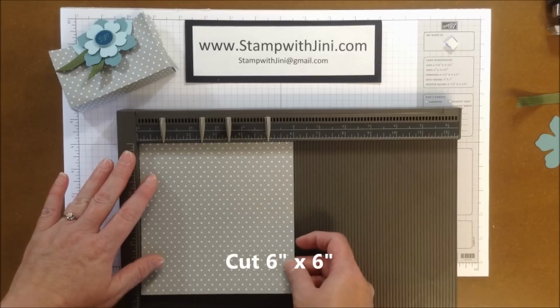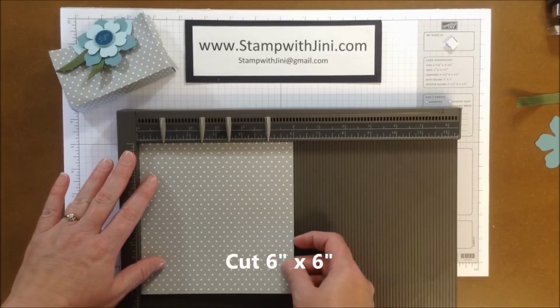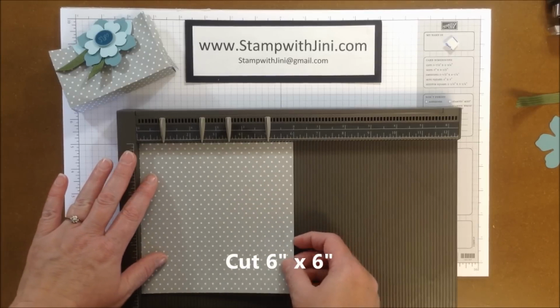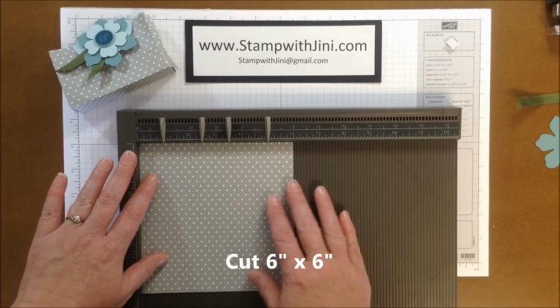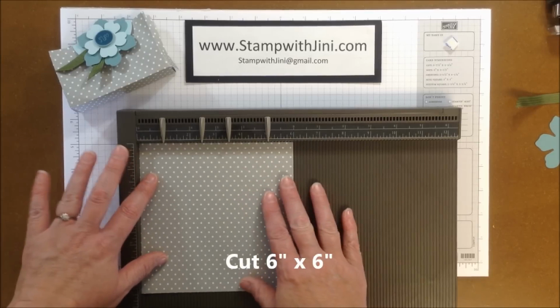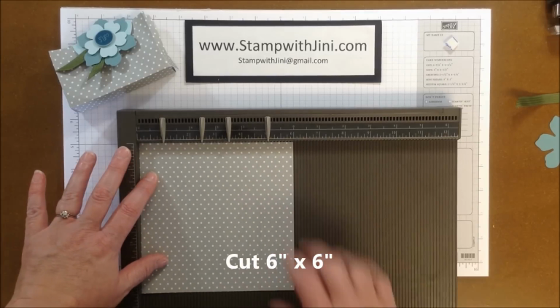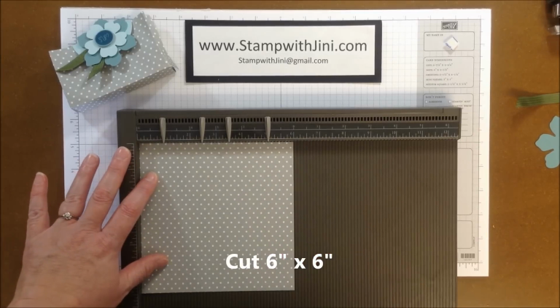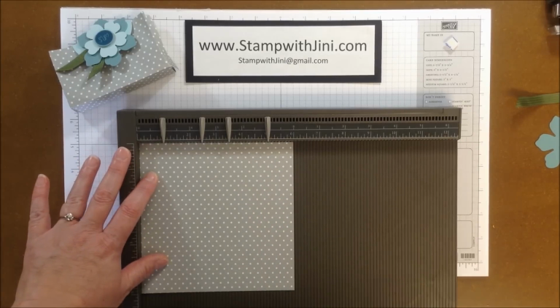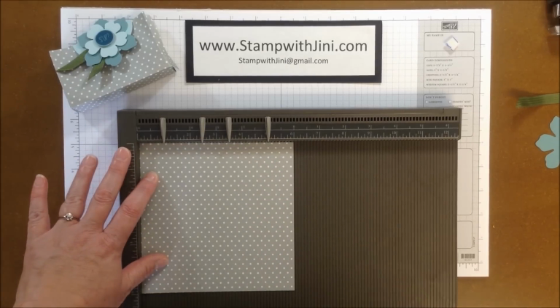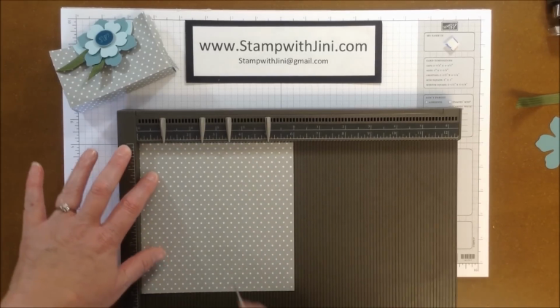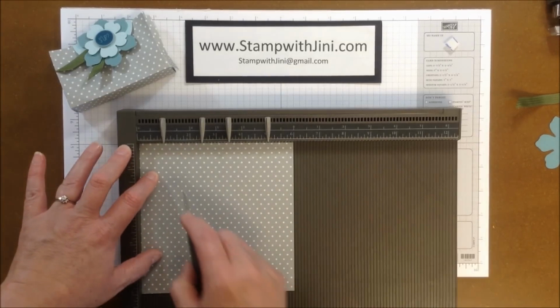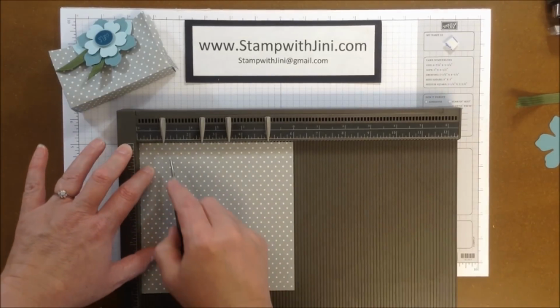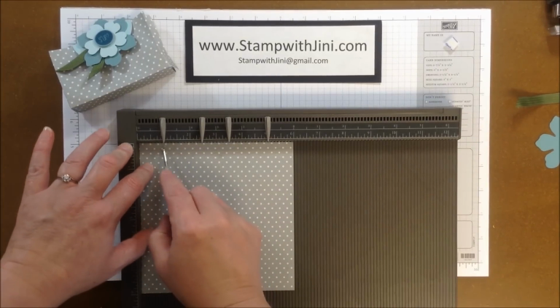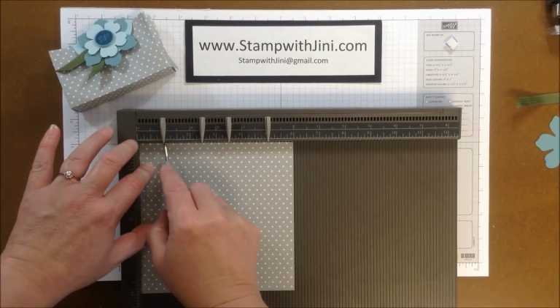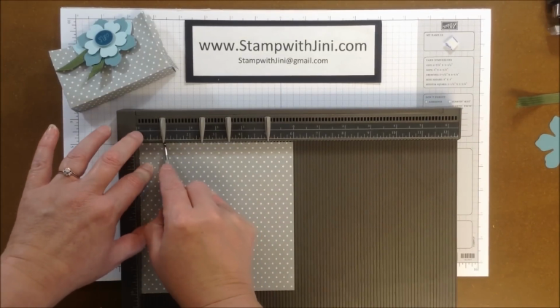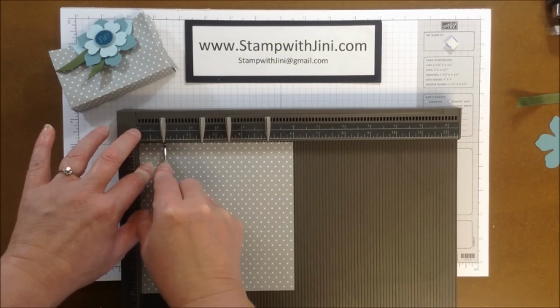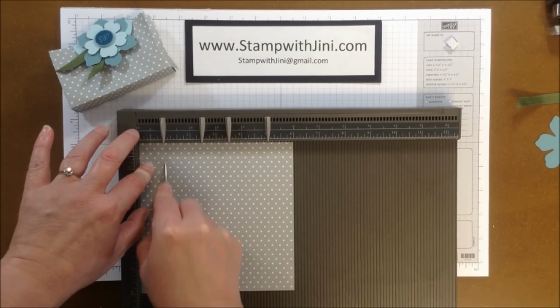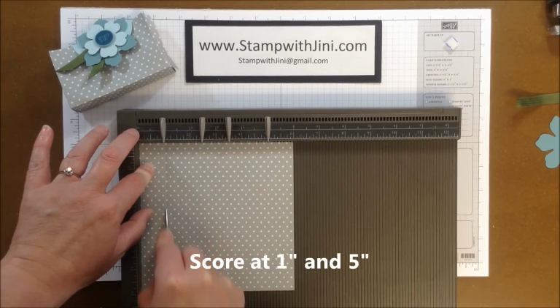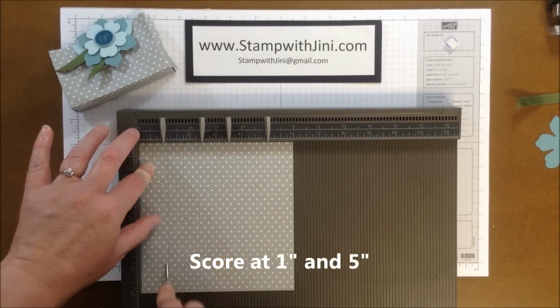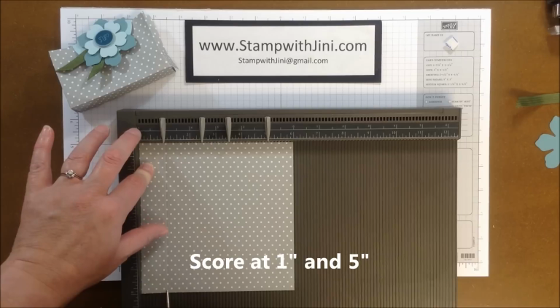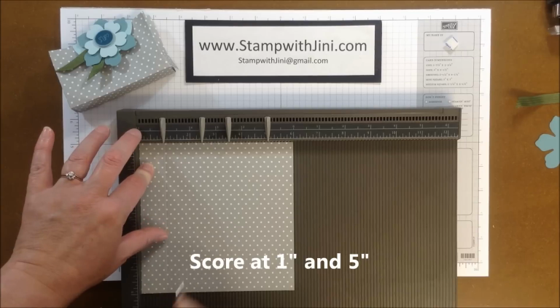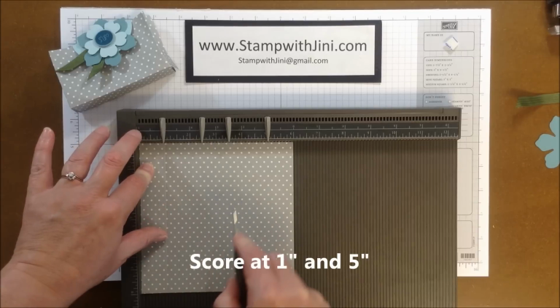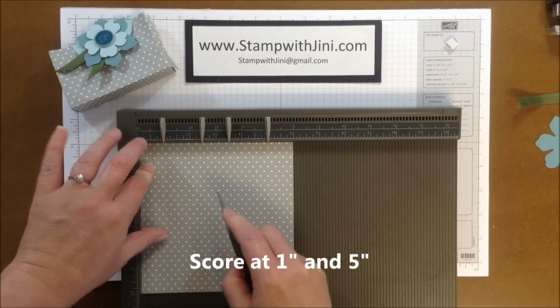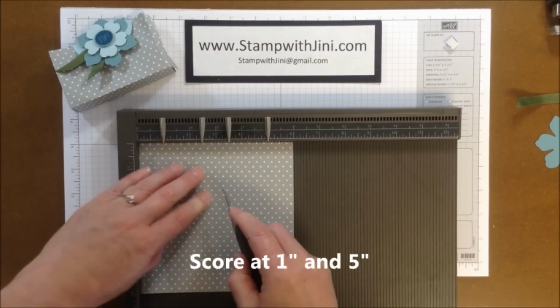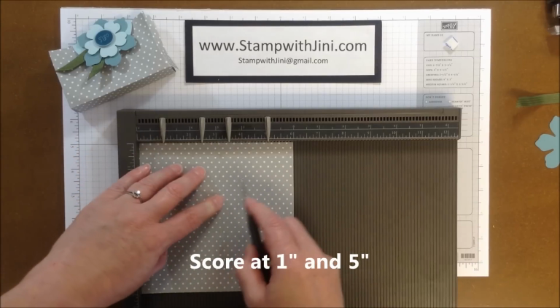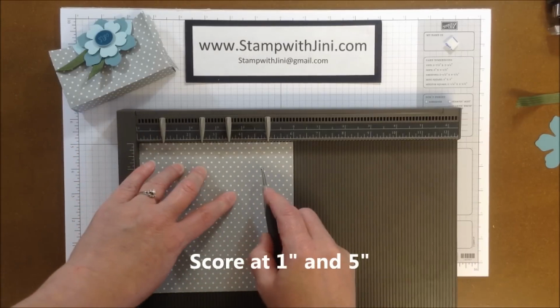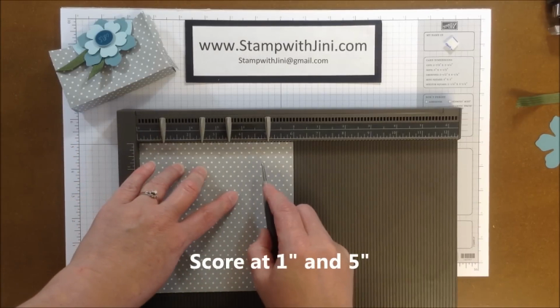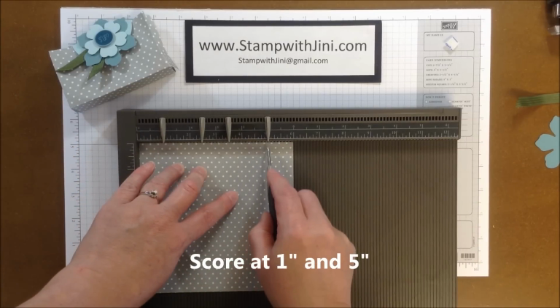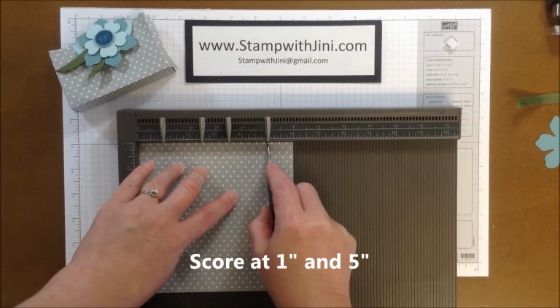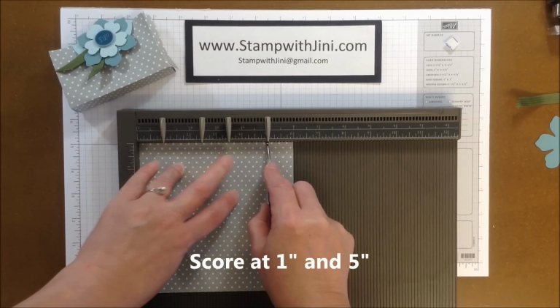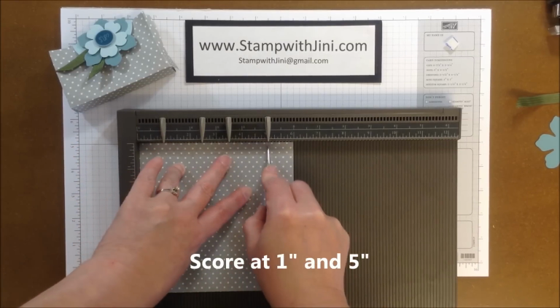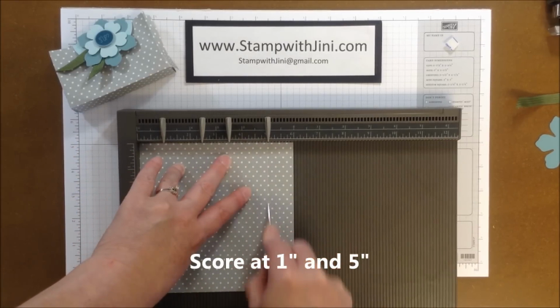I'm going to lay this in the corner and score my designer series paper at the 1 inch mark, and then again at the 5 inch mark.